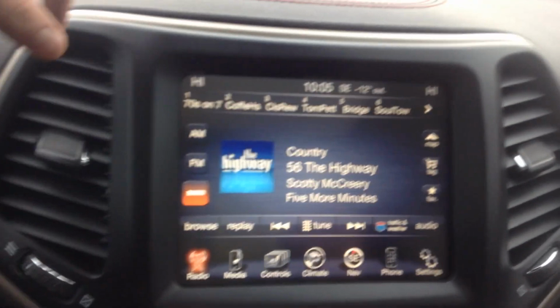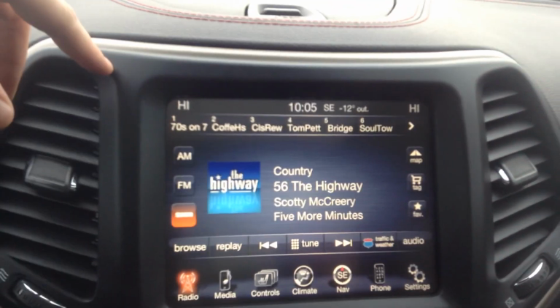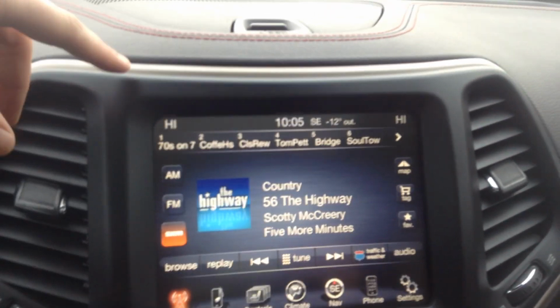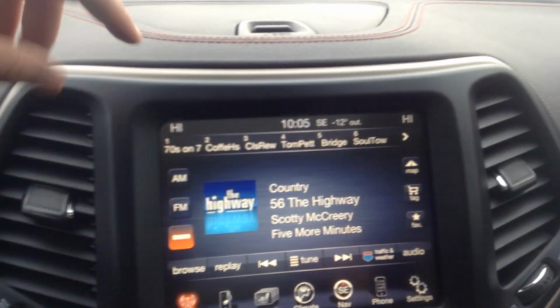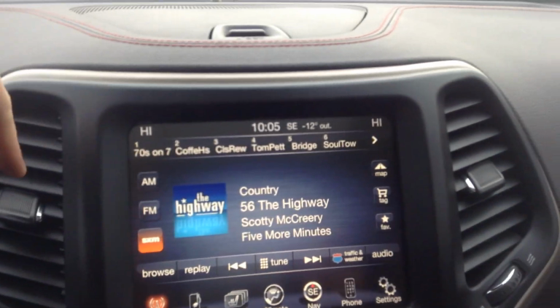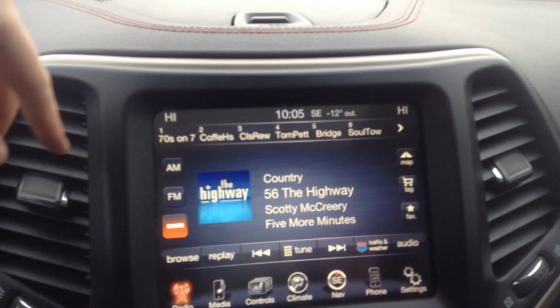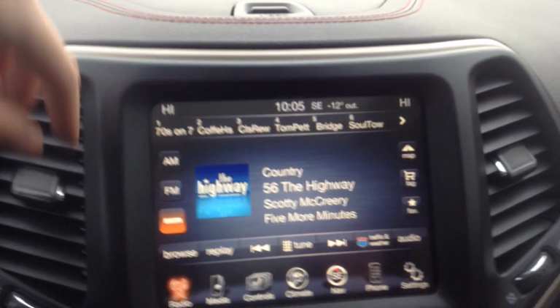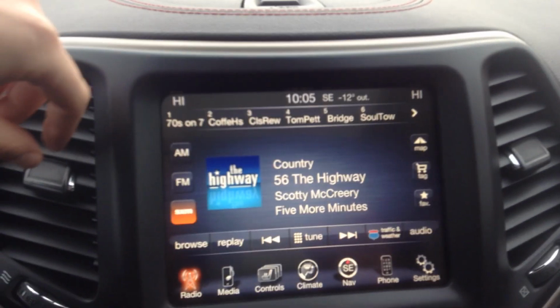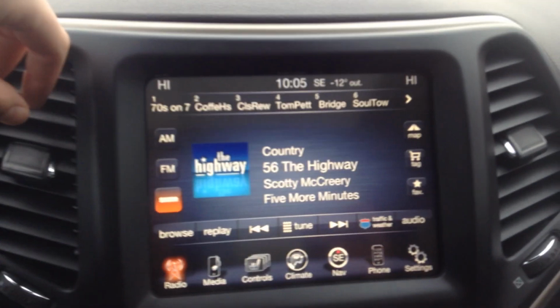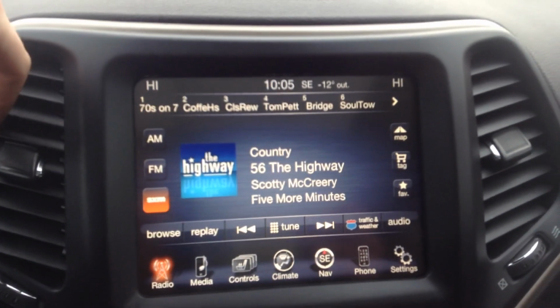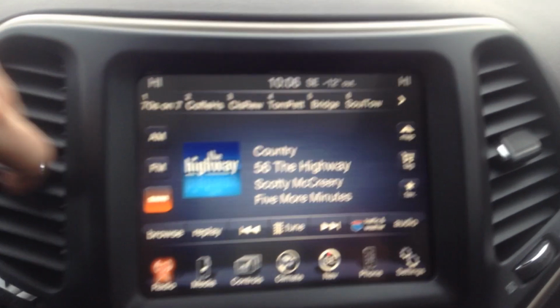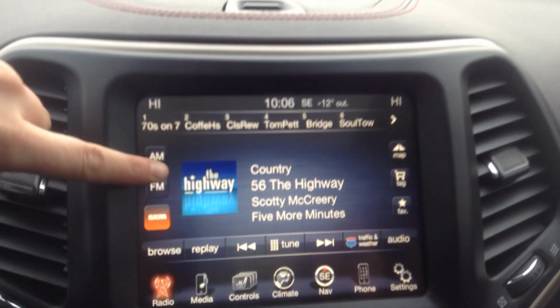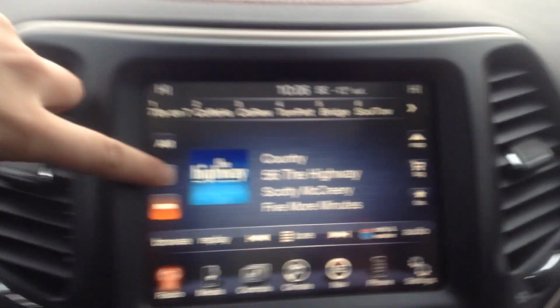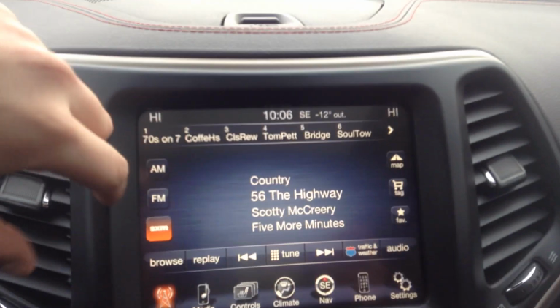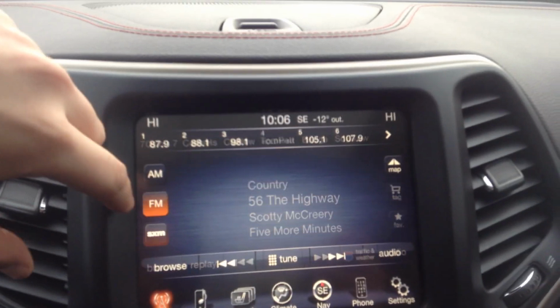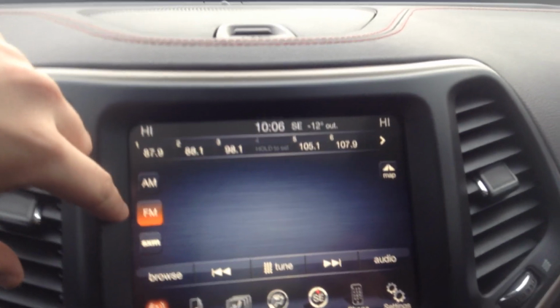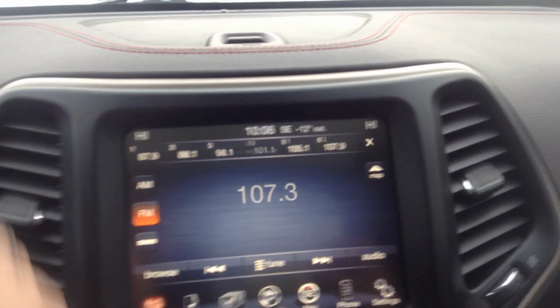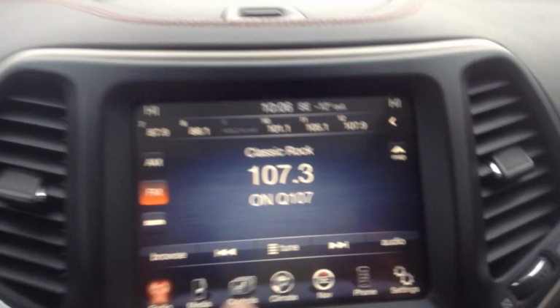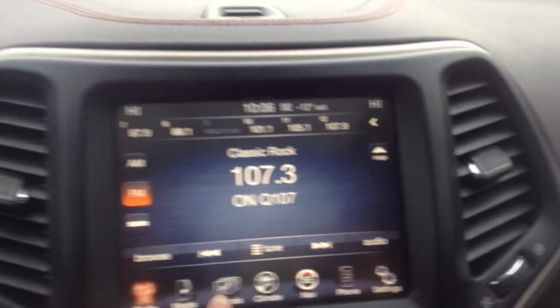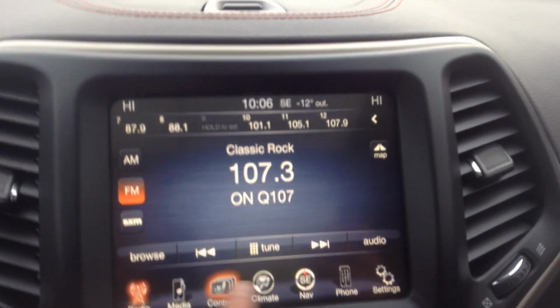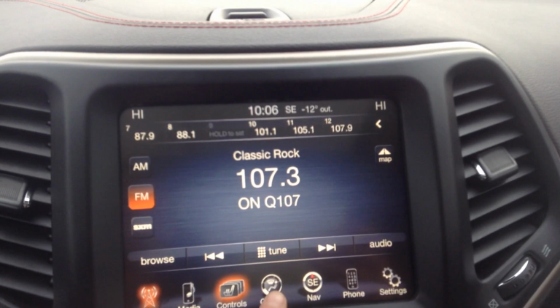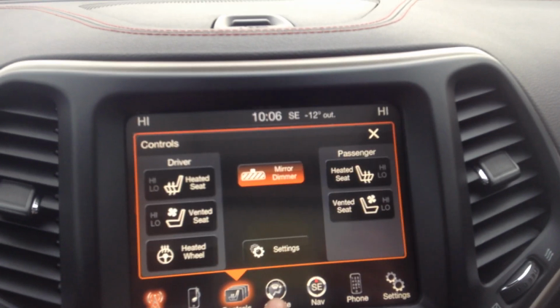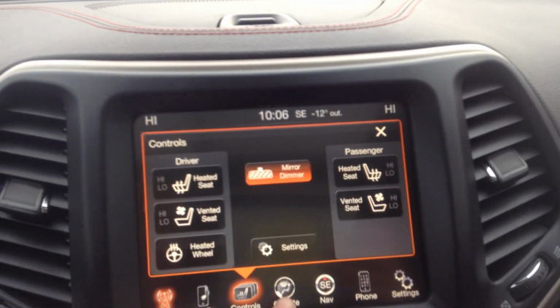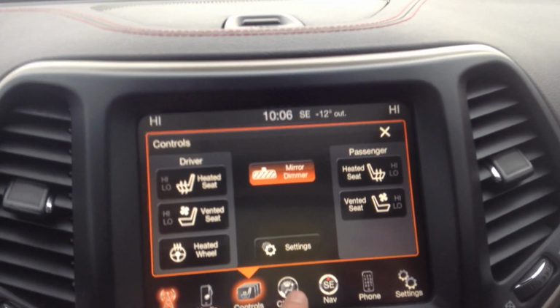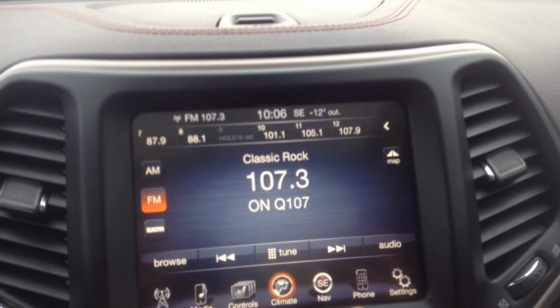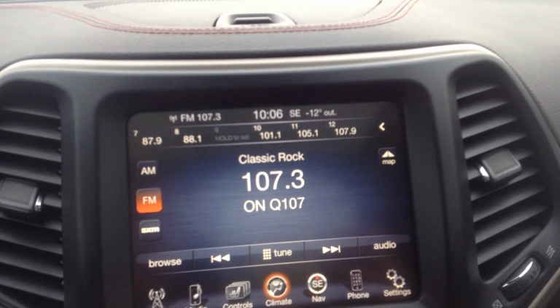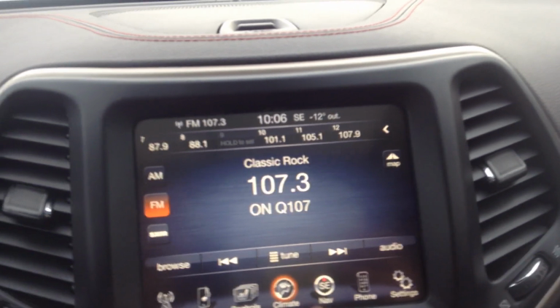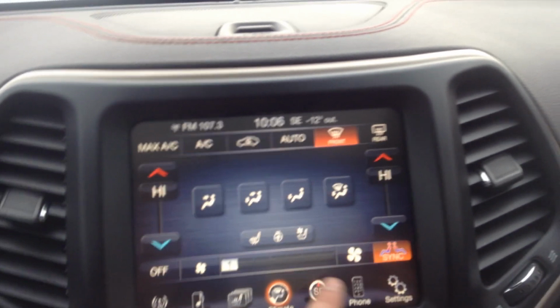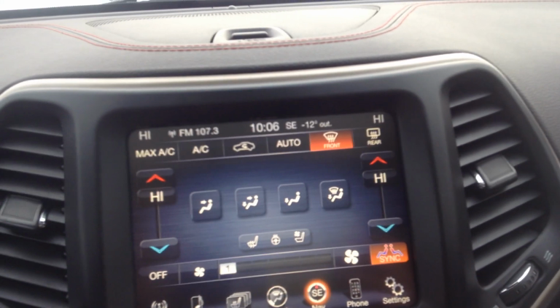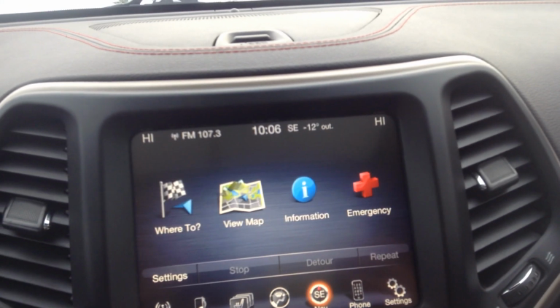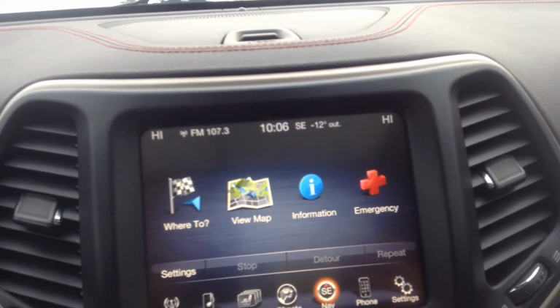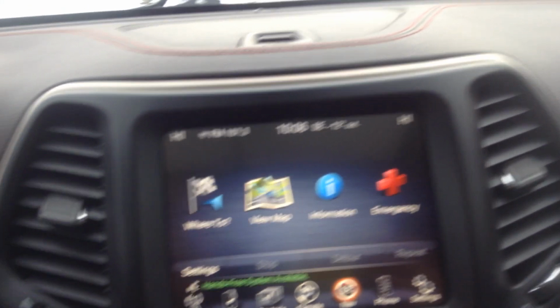Over here we have this gorgeous touch screen display. We've got that Sirius XM radio in there for you, and you also have FM. Down here you have all of your seat controls, your climate controls, and your navigation system.